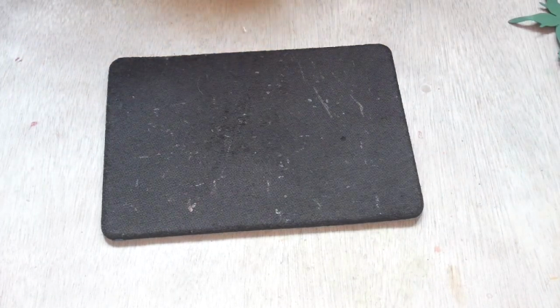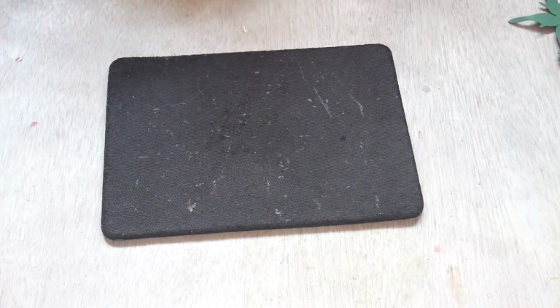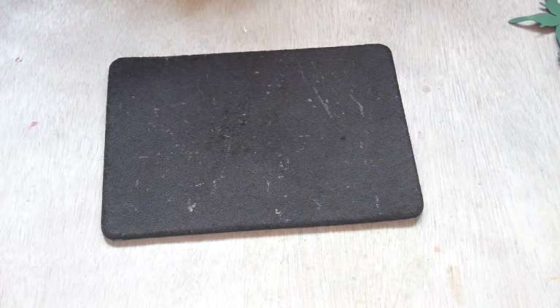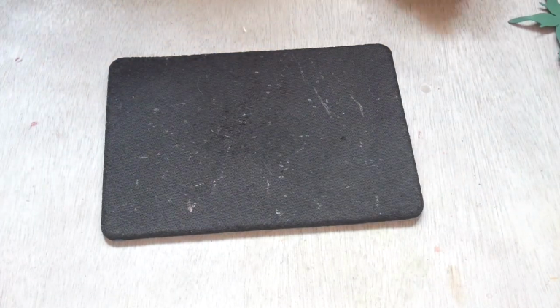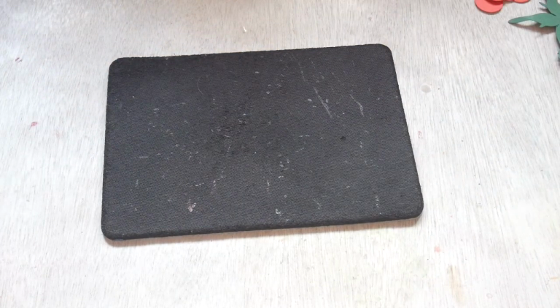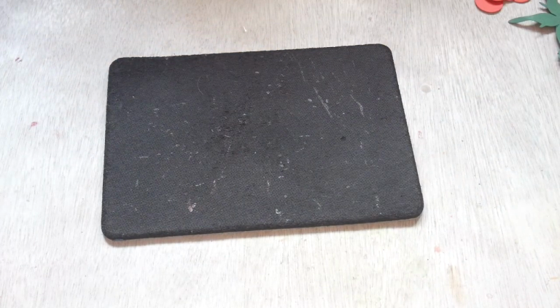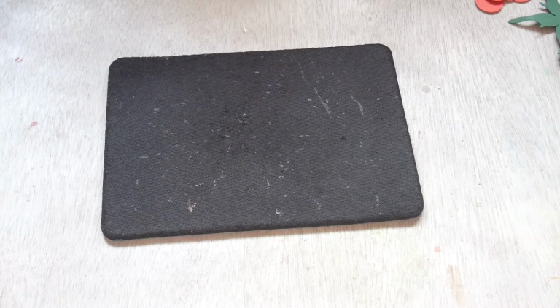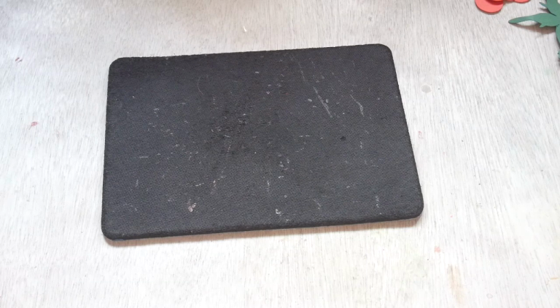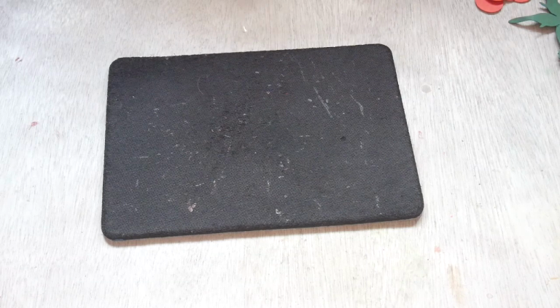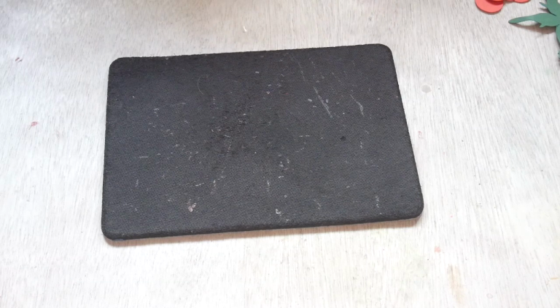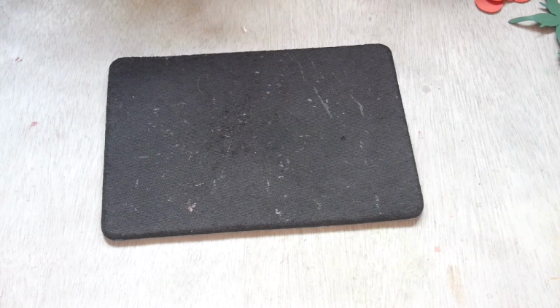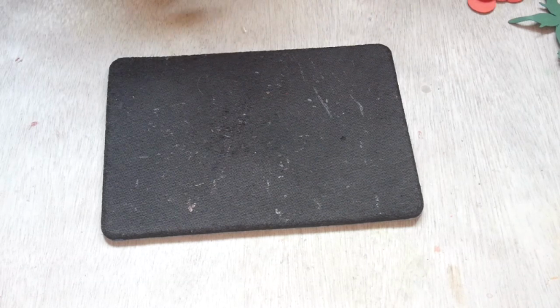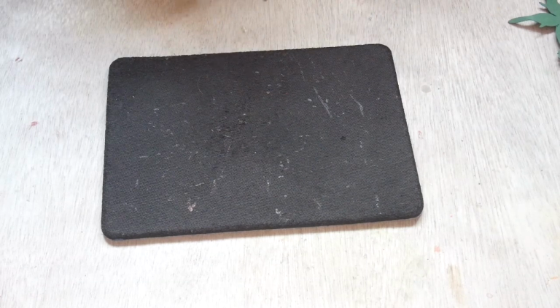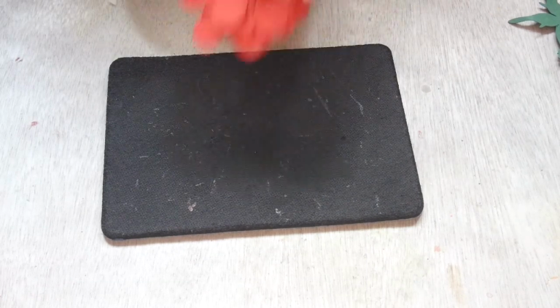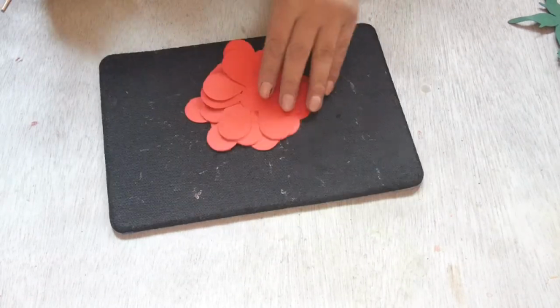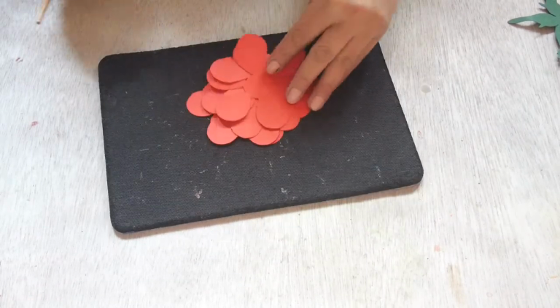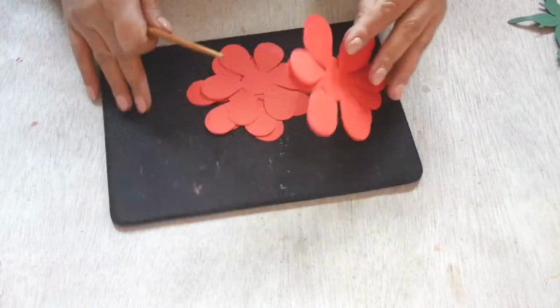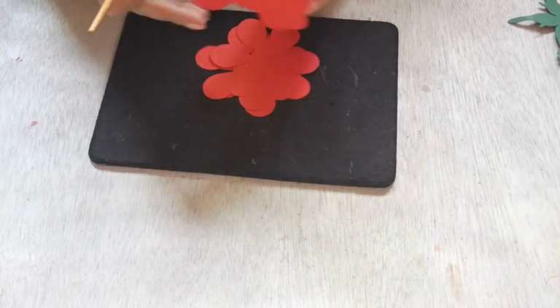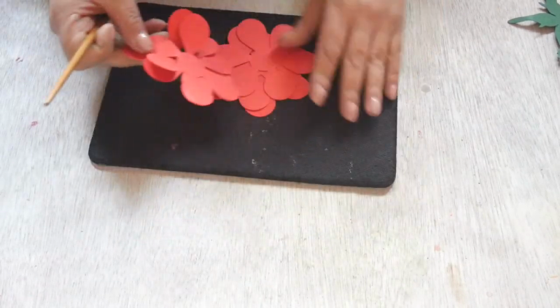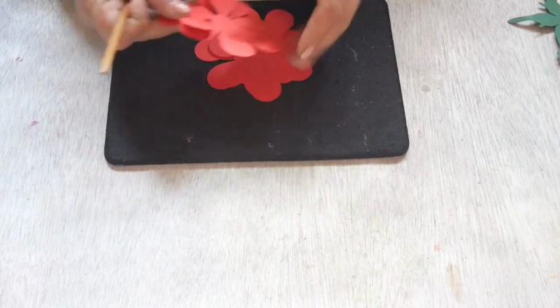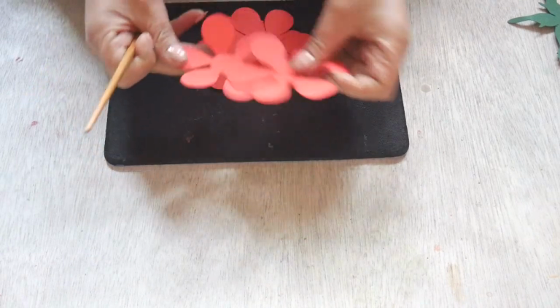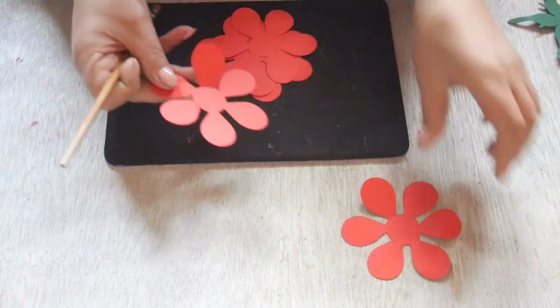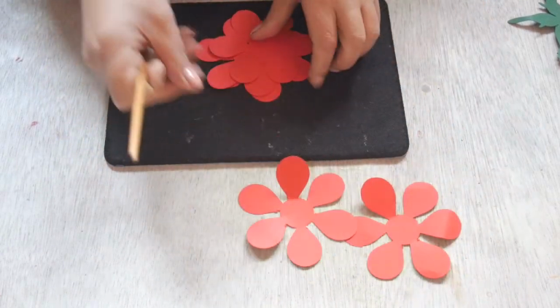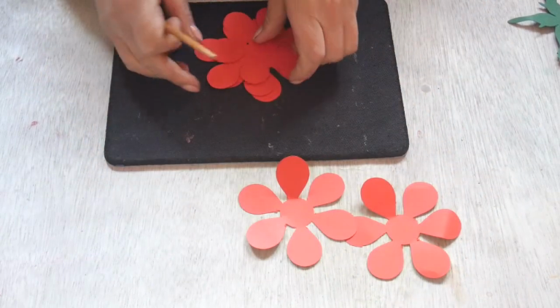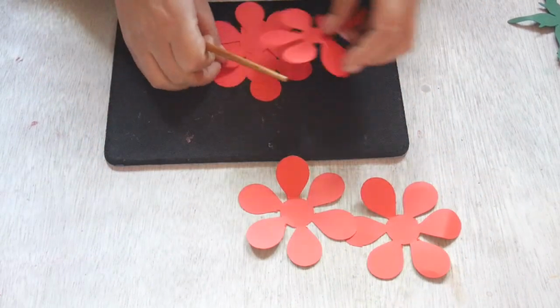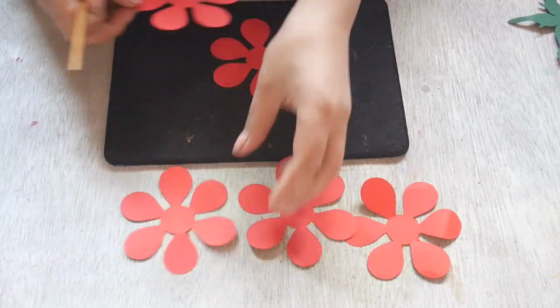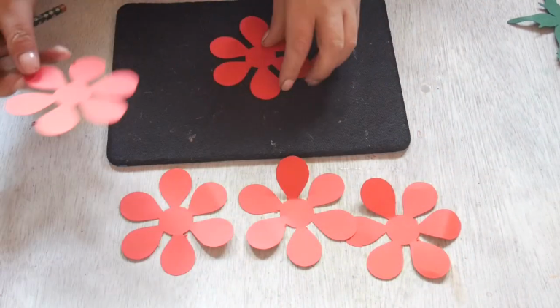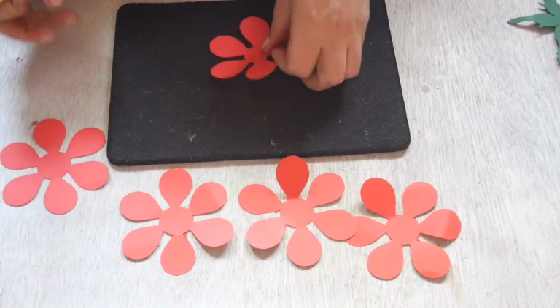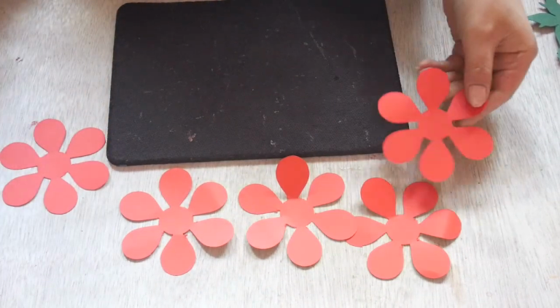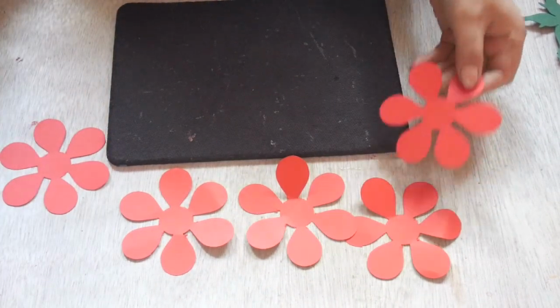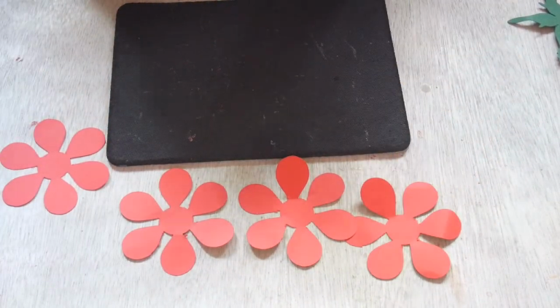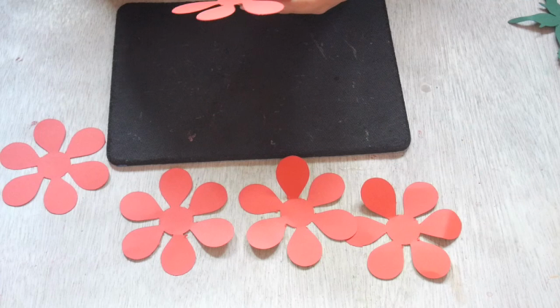We have here five of these templates. You will need five — one, two, three, four, five.